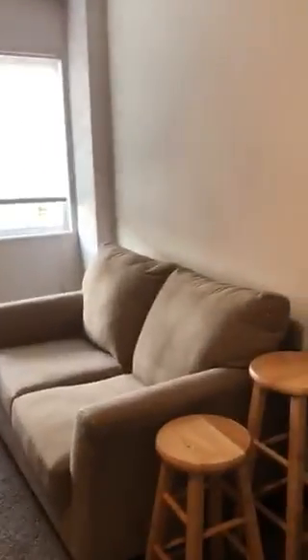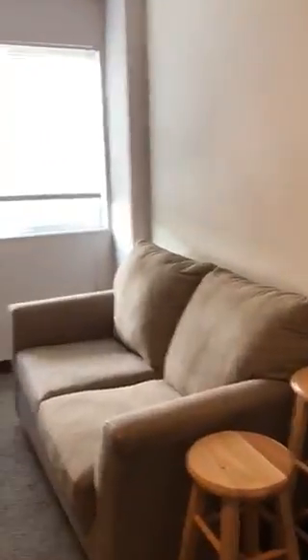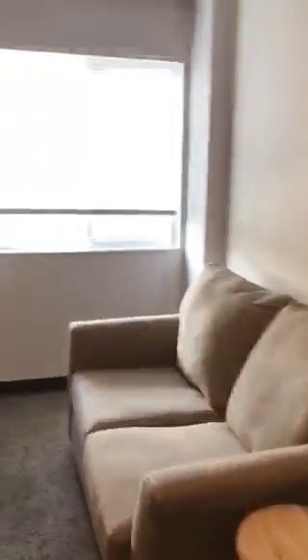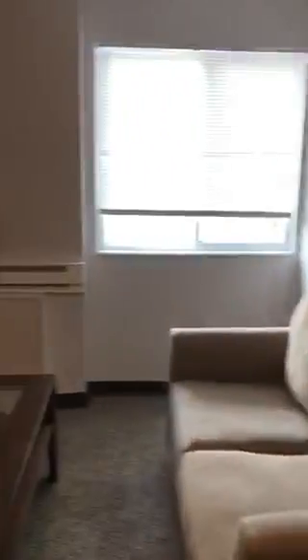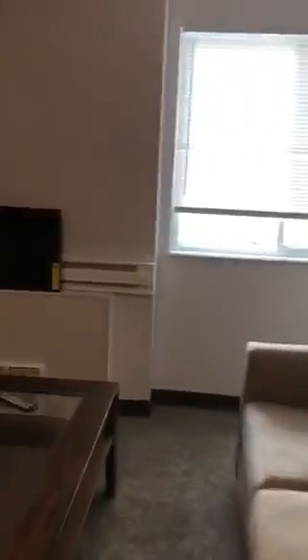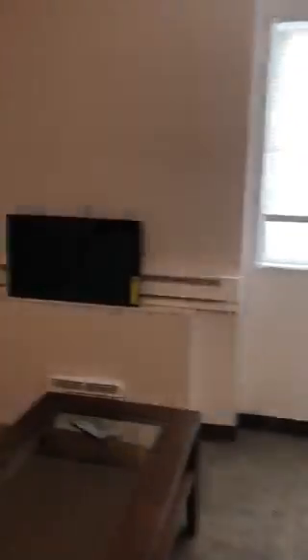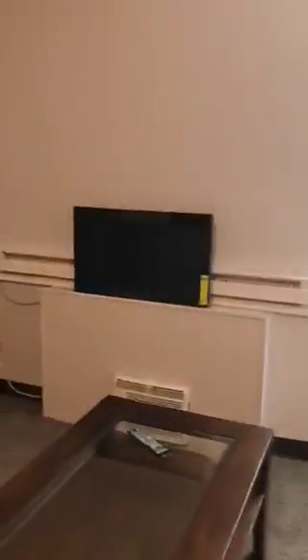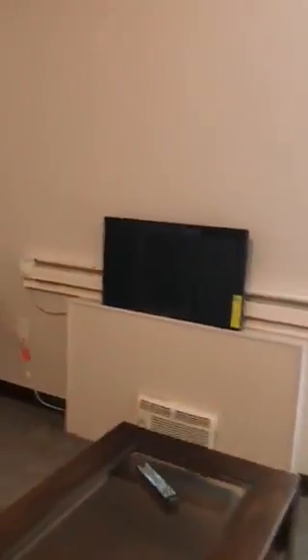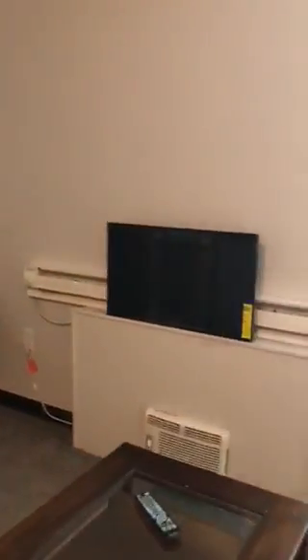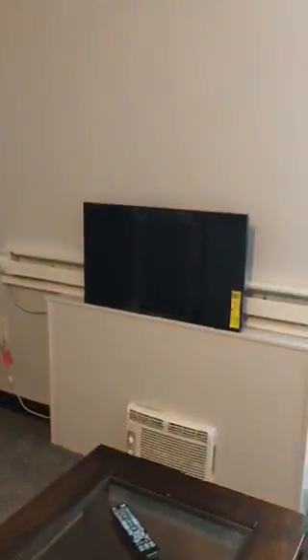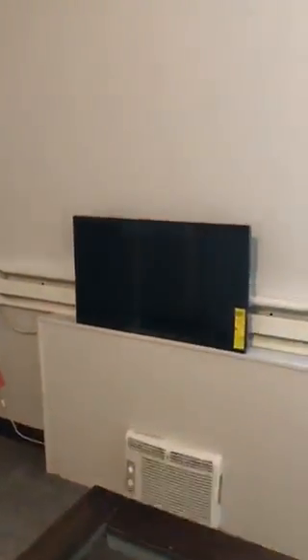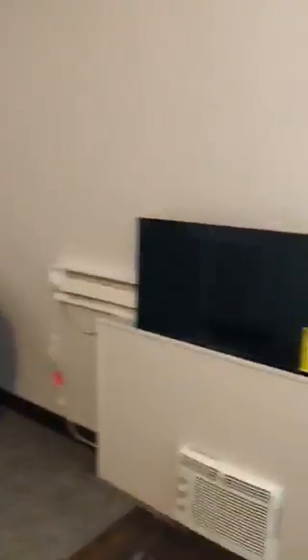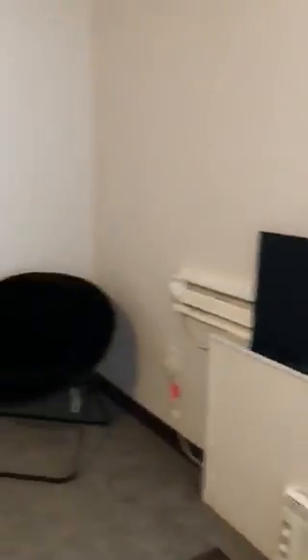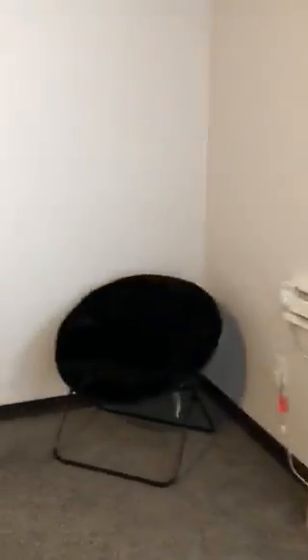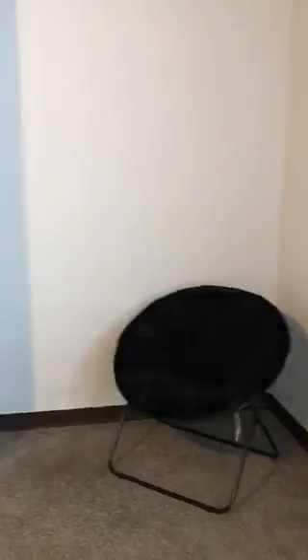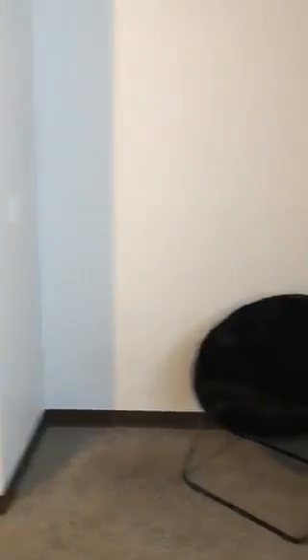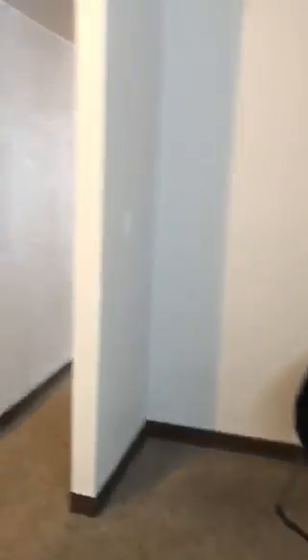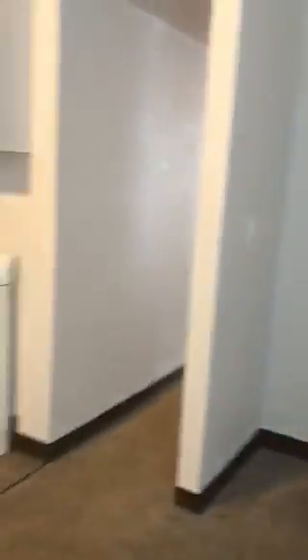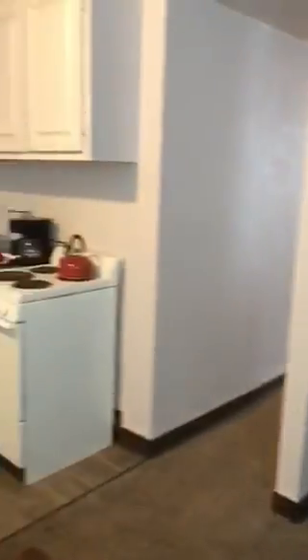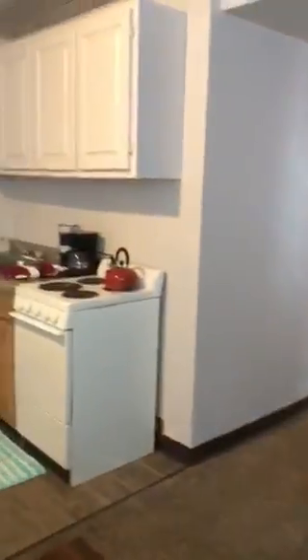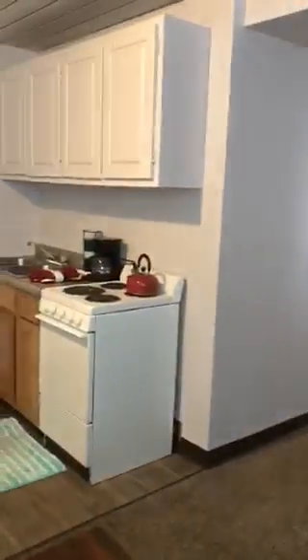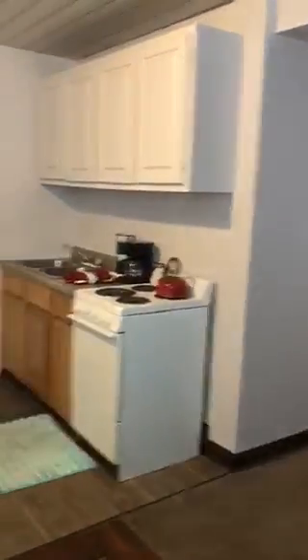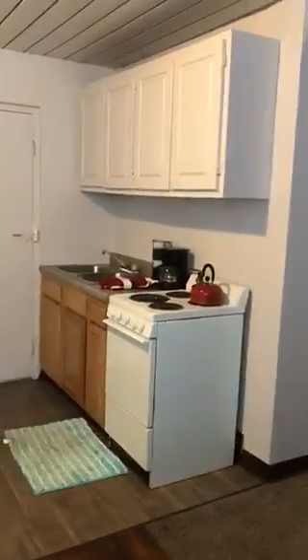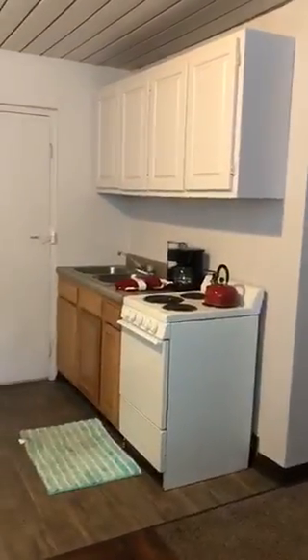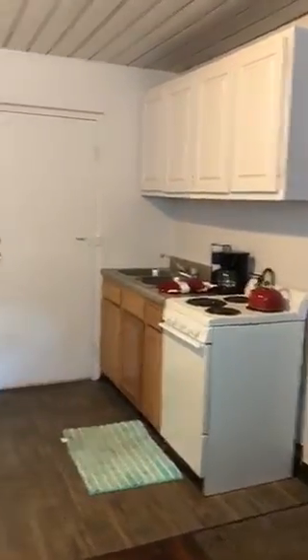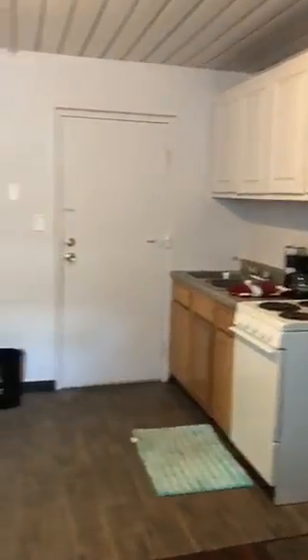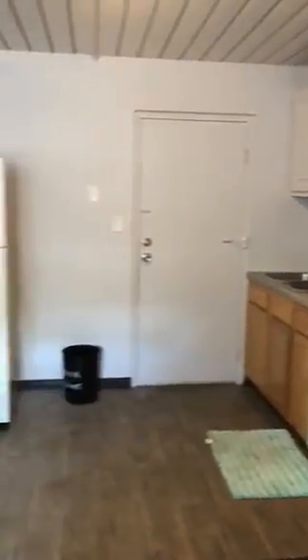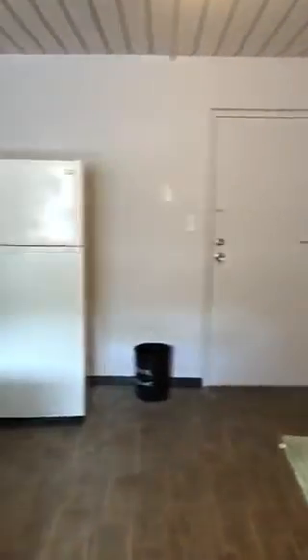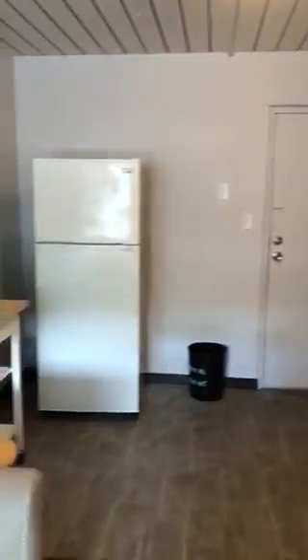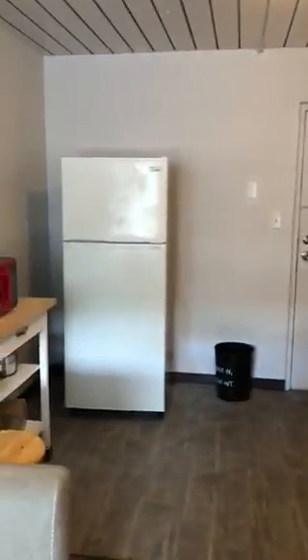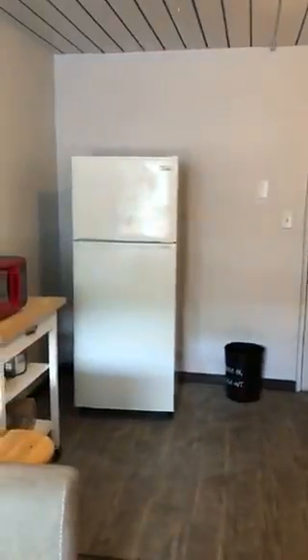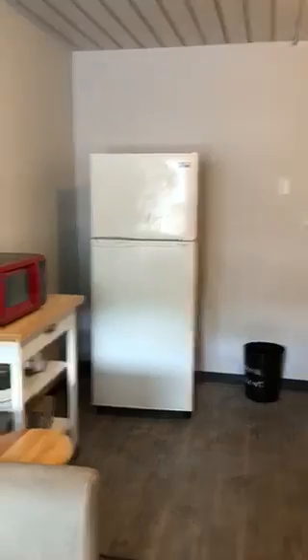We have a living room with AC and baseboard heat. We have your kitchen with a full-size fridge.